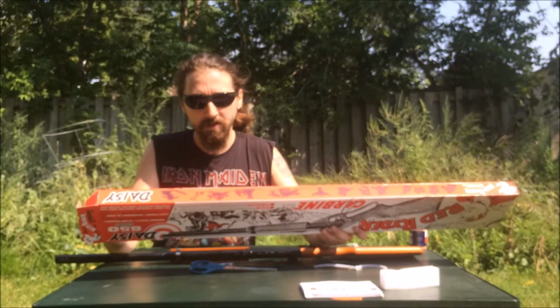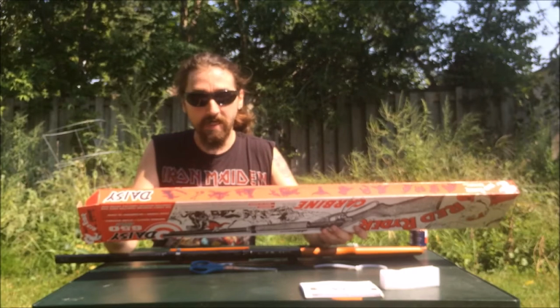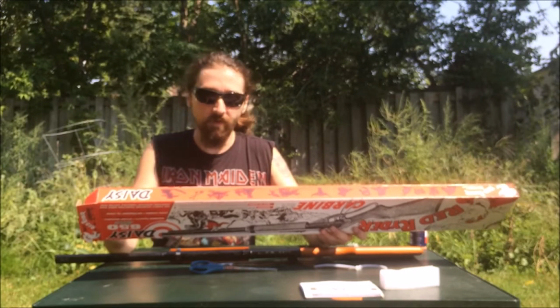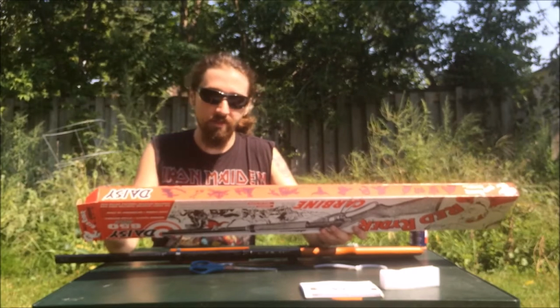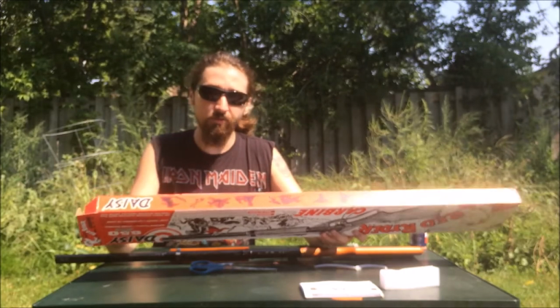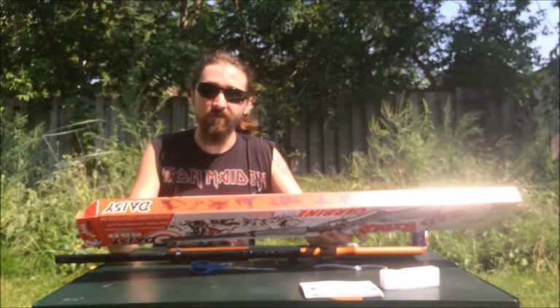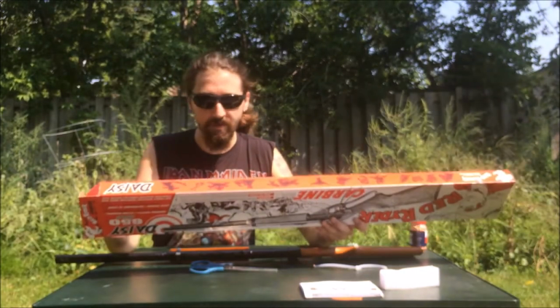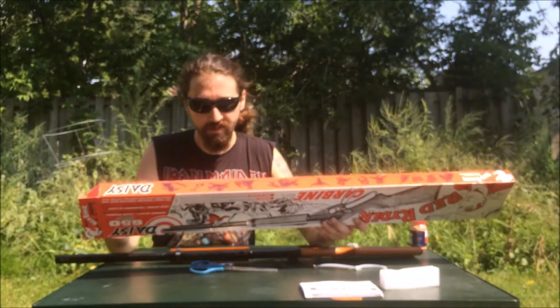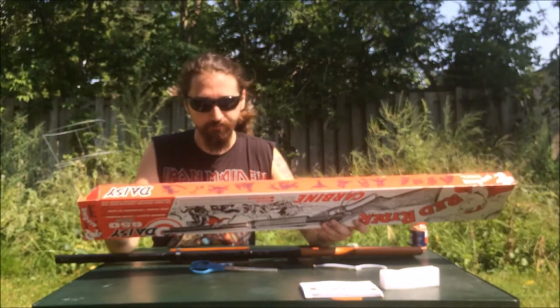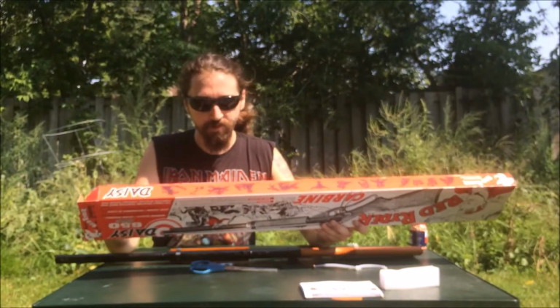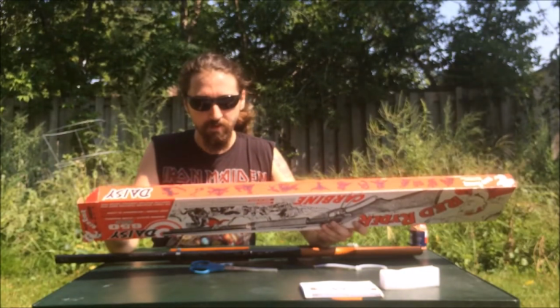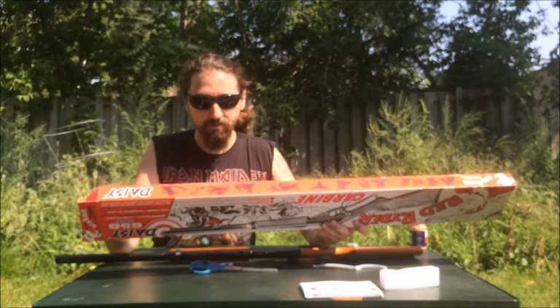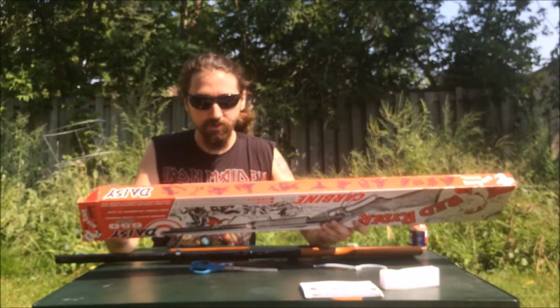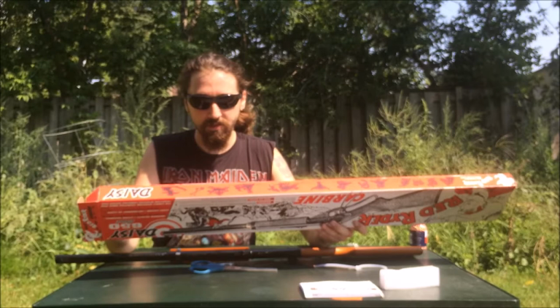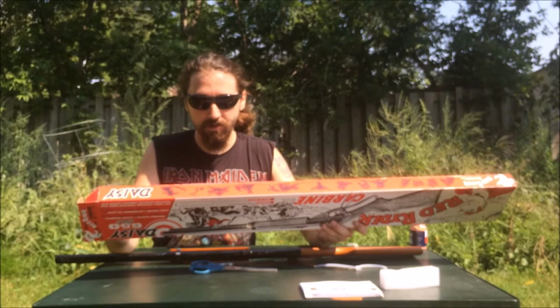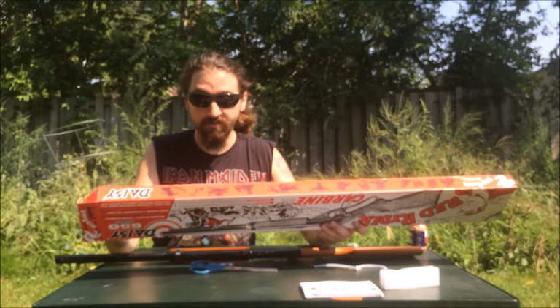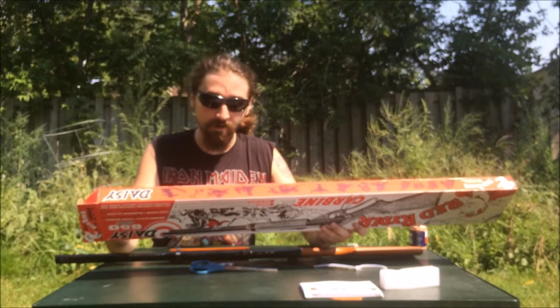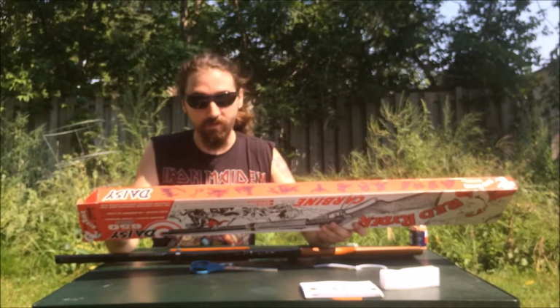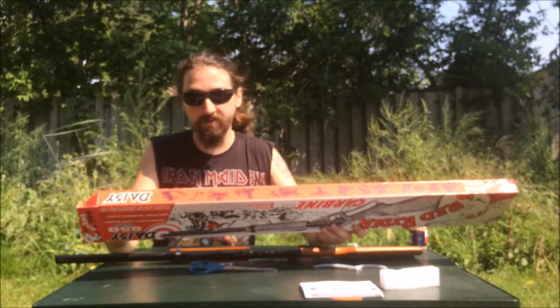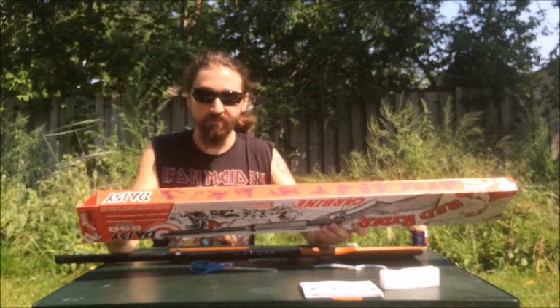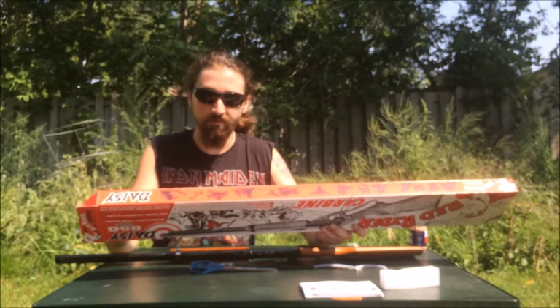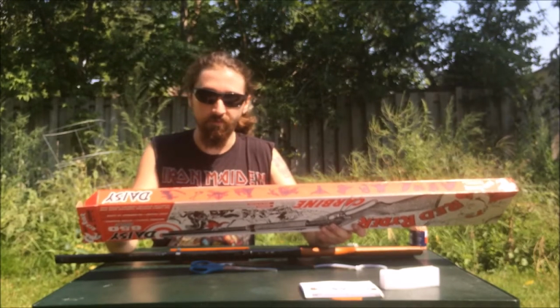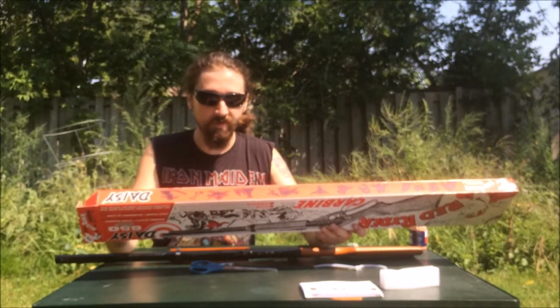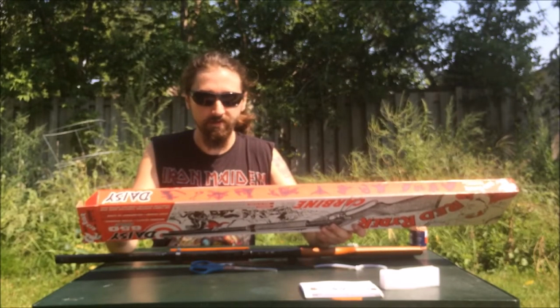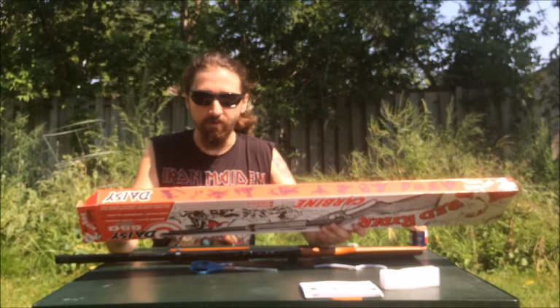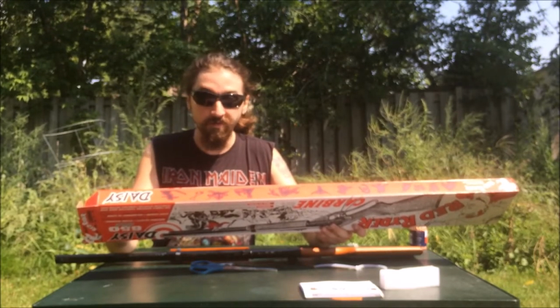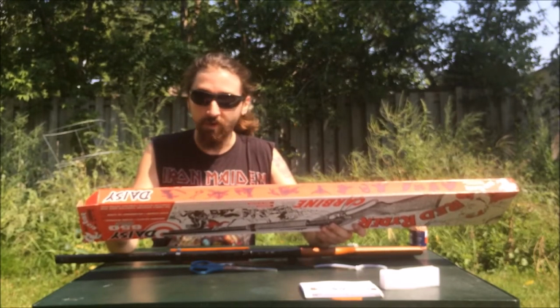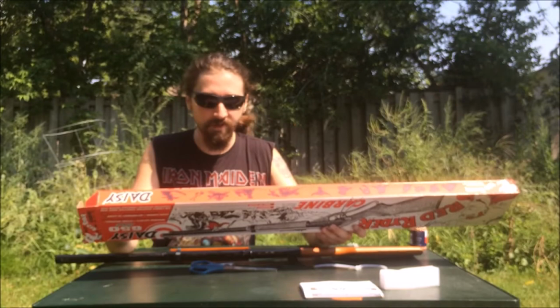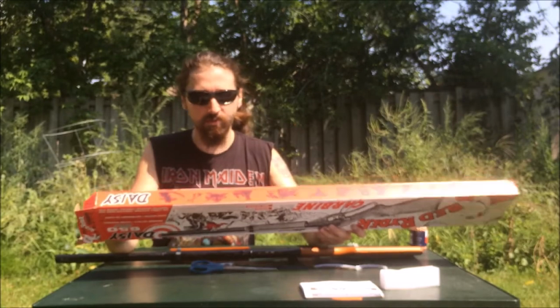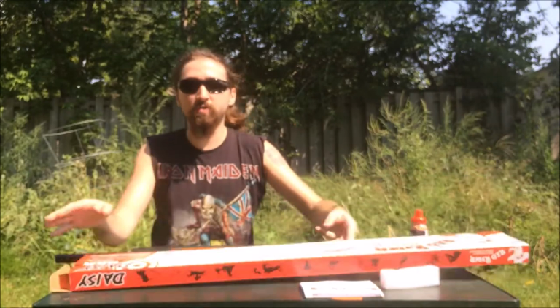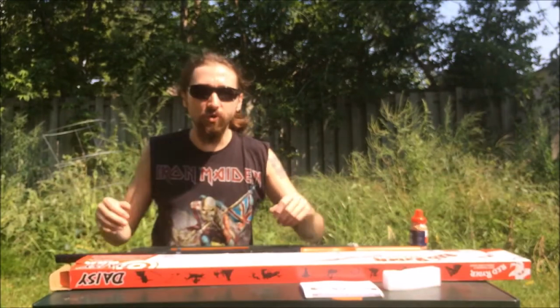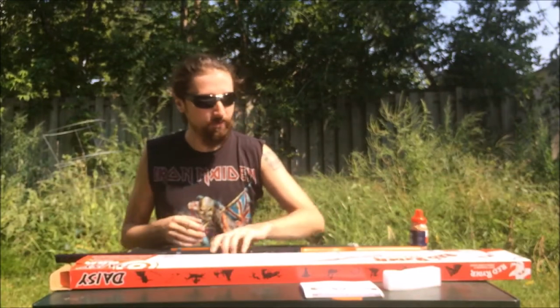The maximum velocity is 350 feet per second, the maximum shooting distance is 195 yards, overall length is 35.4 inches, and weight is 2.2 pounds.